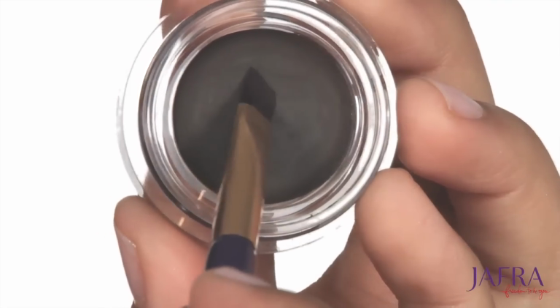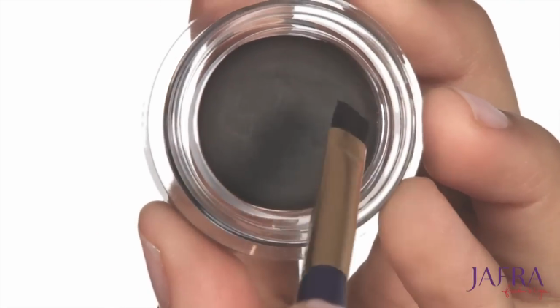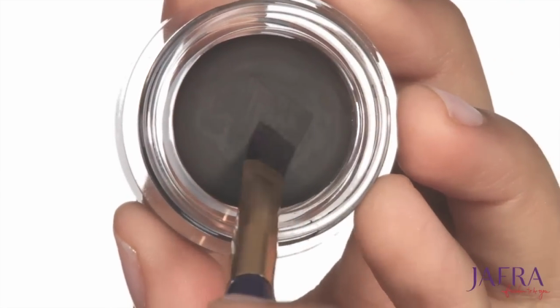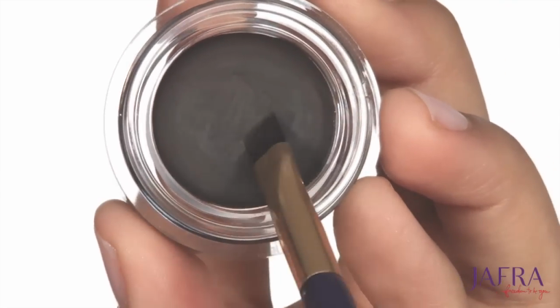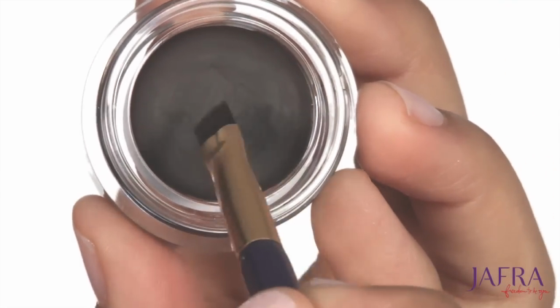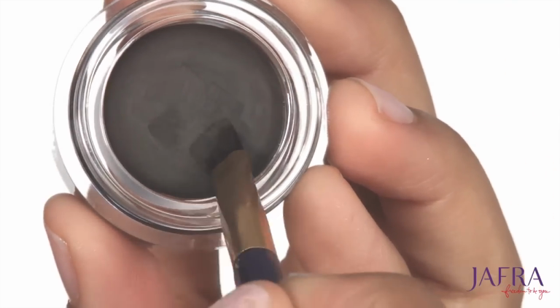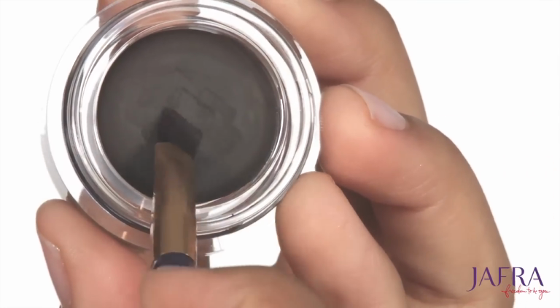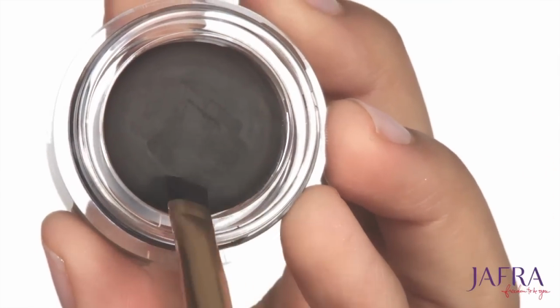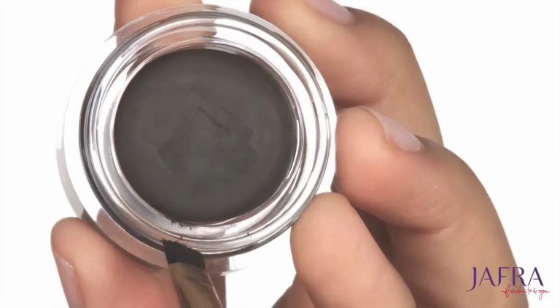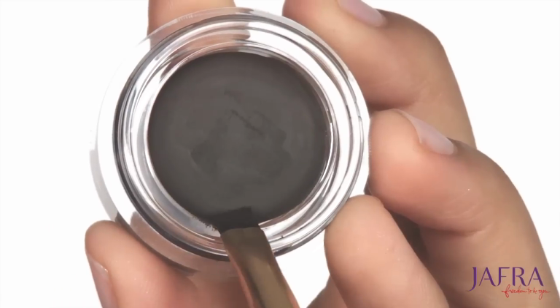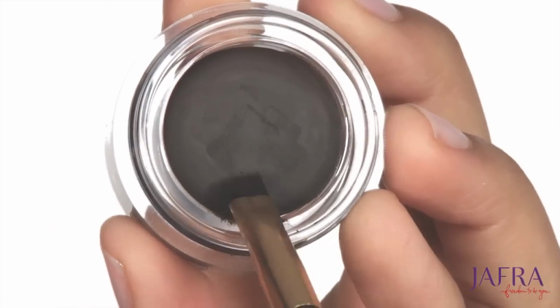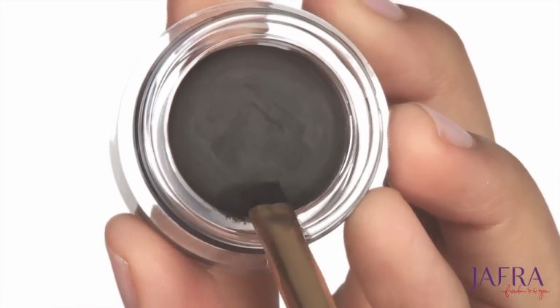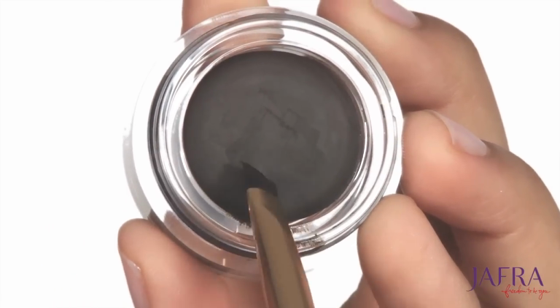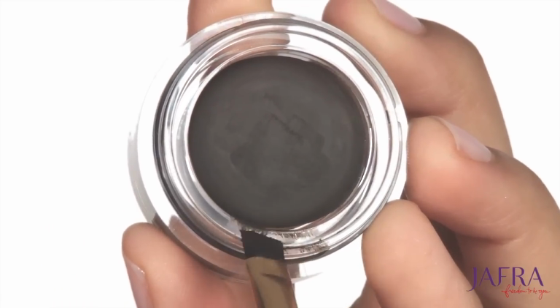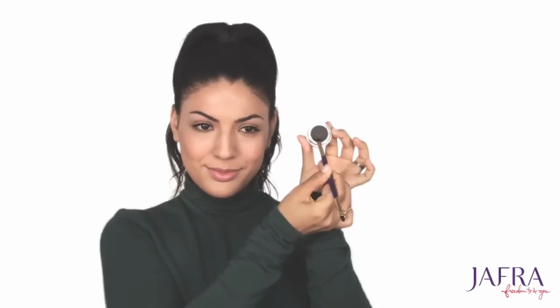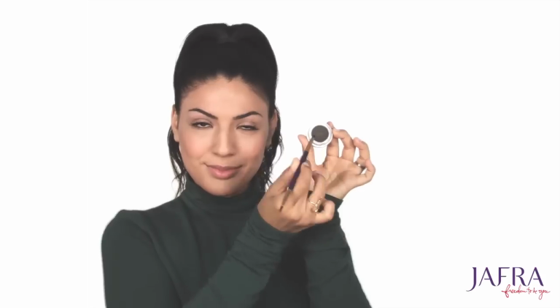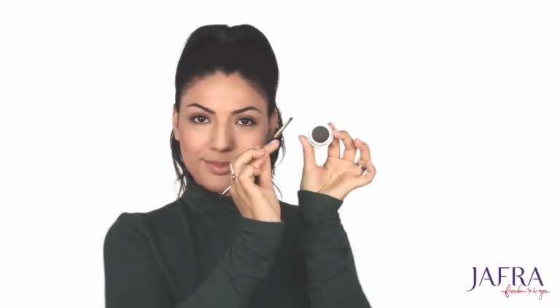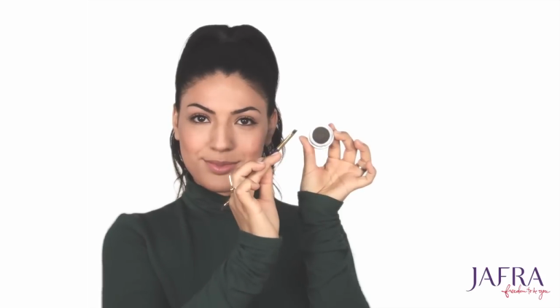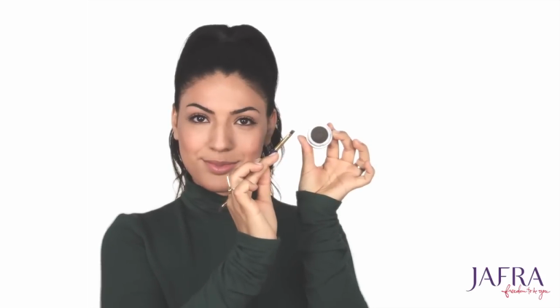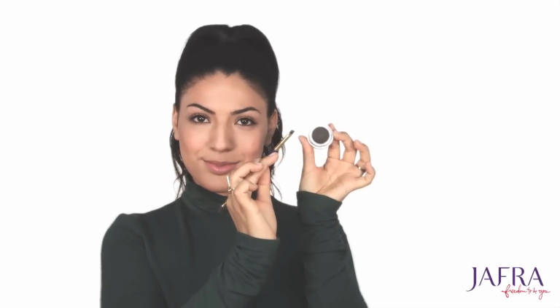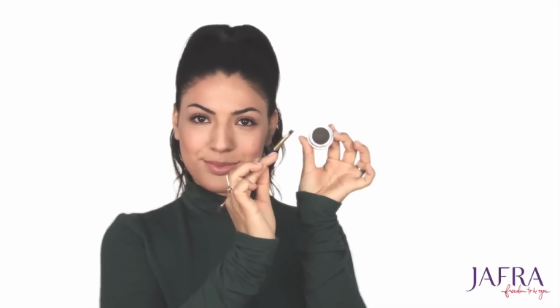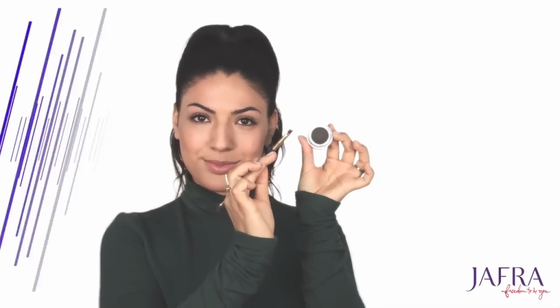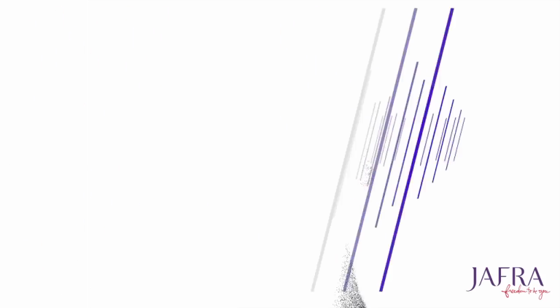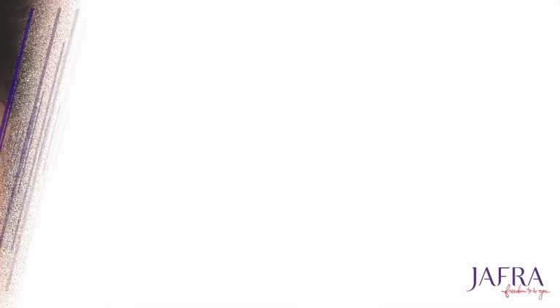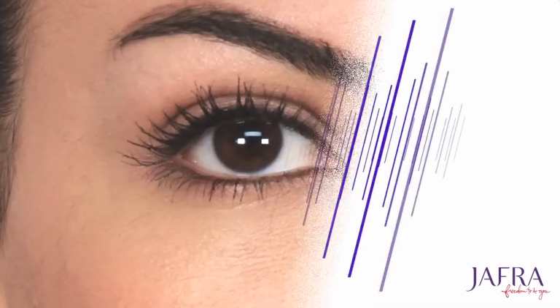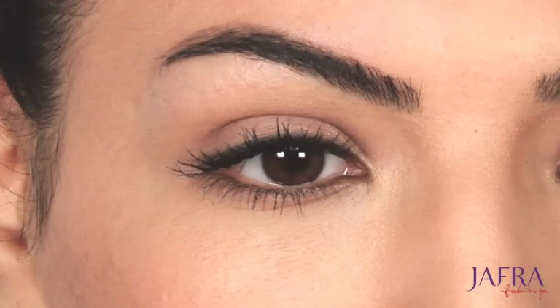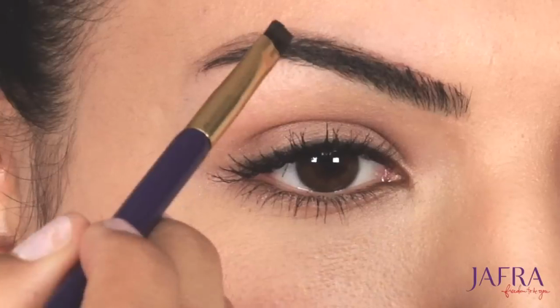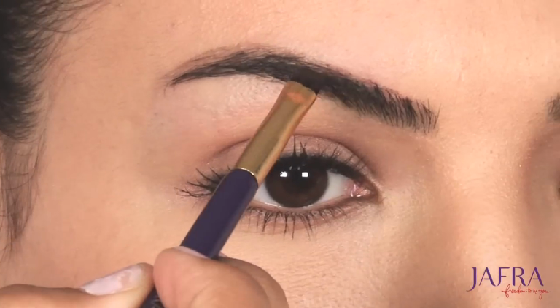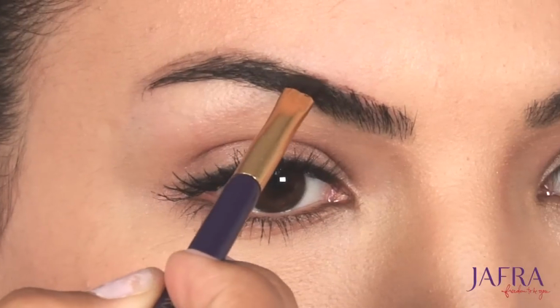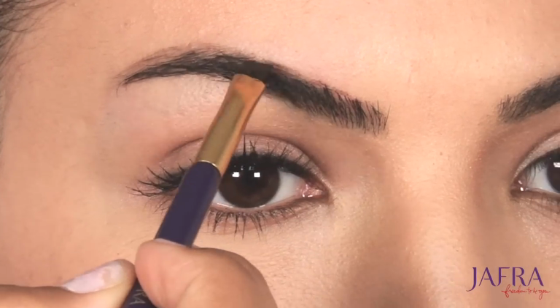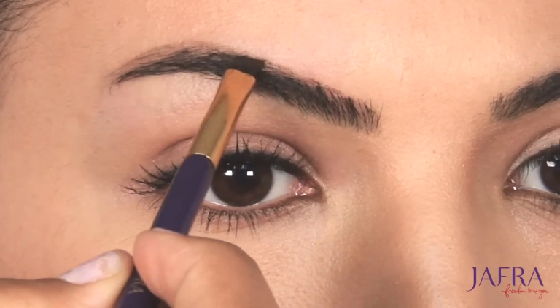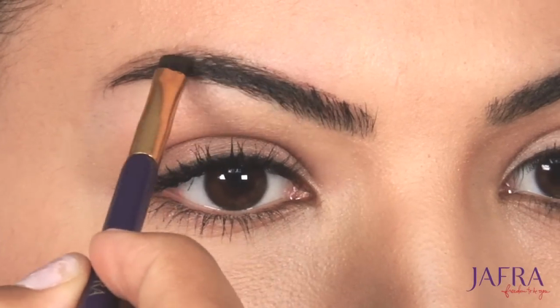First, I'll apply a small amount of the pomade onto the desired brush and clean off the edges of the brush onto the rim of the pomade container, helping to control the amount of product on my brush. Then with feather-like strokes I will begin to outline the shape of my eyebrow.